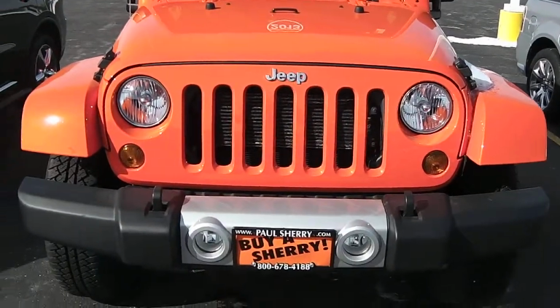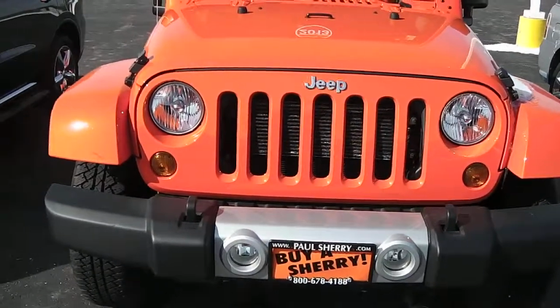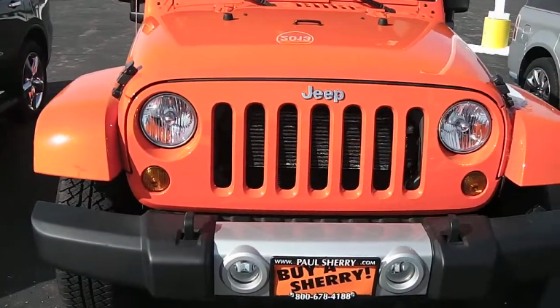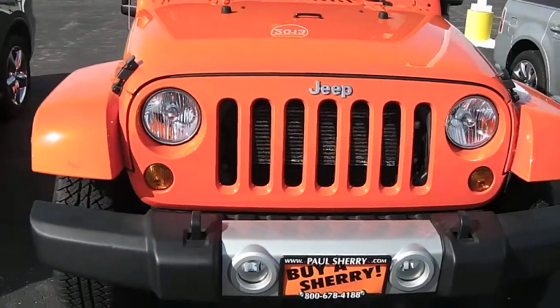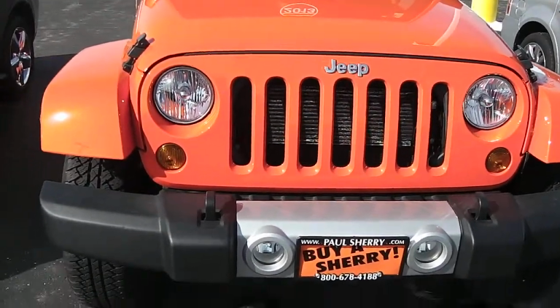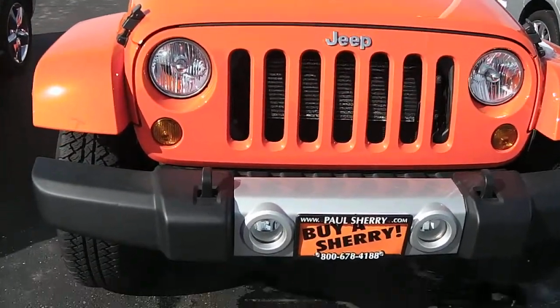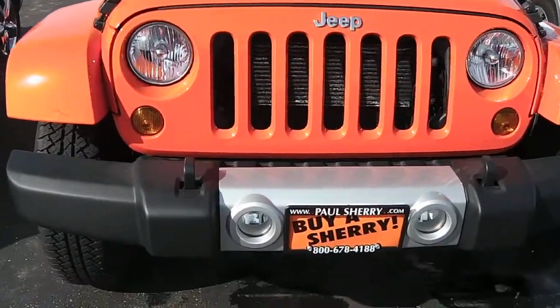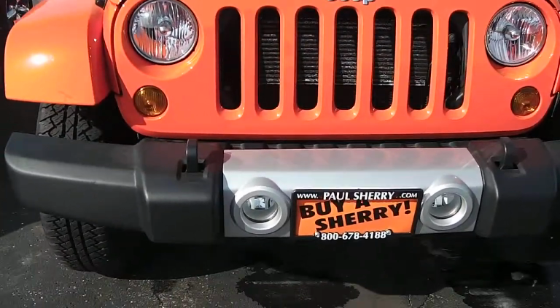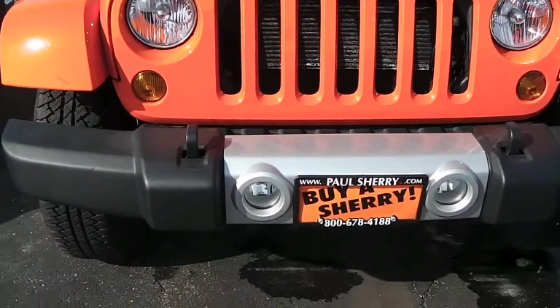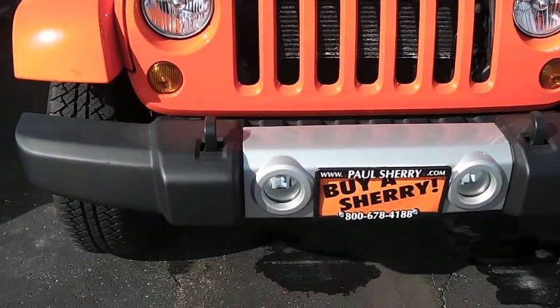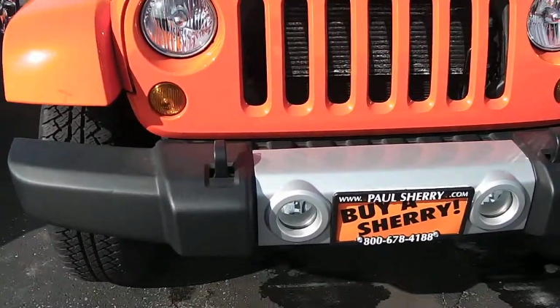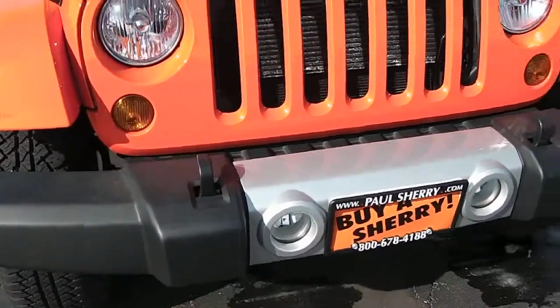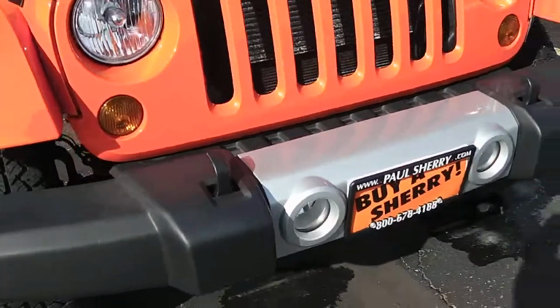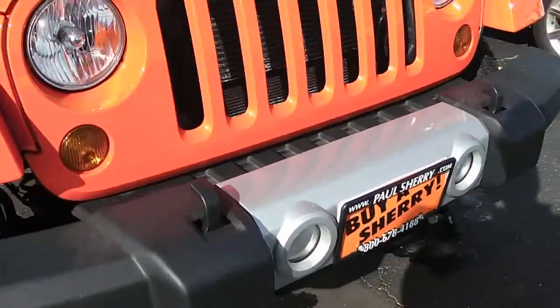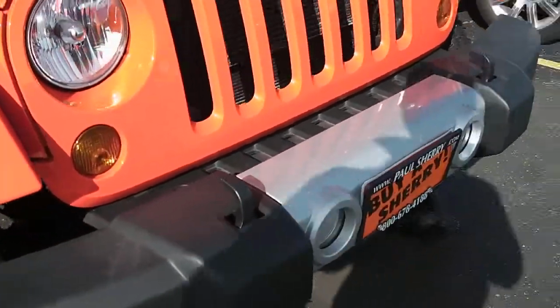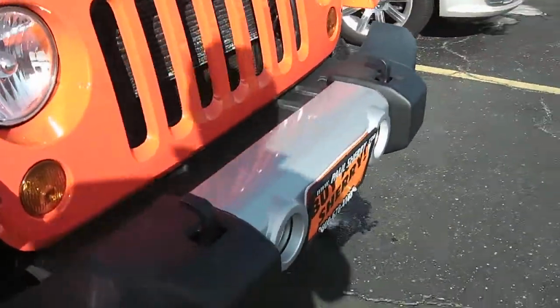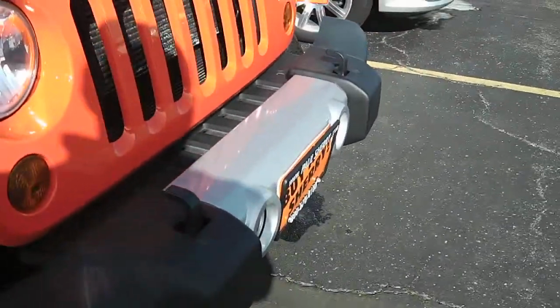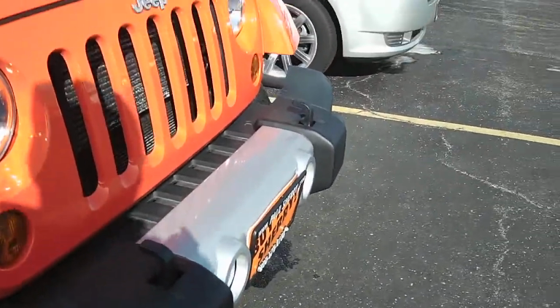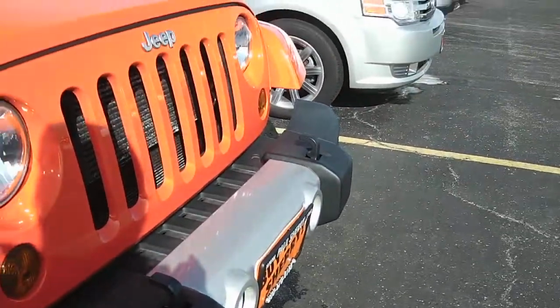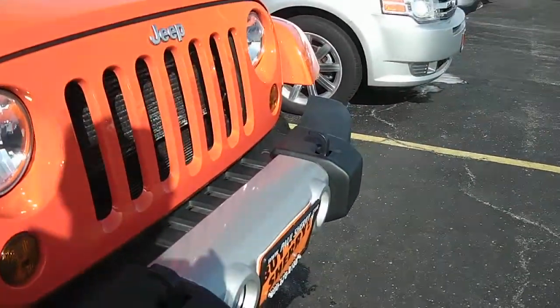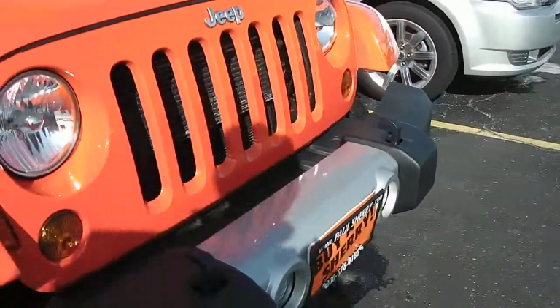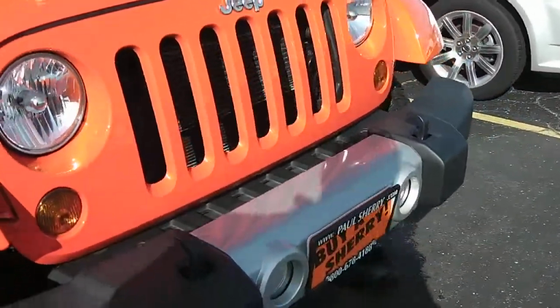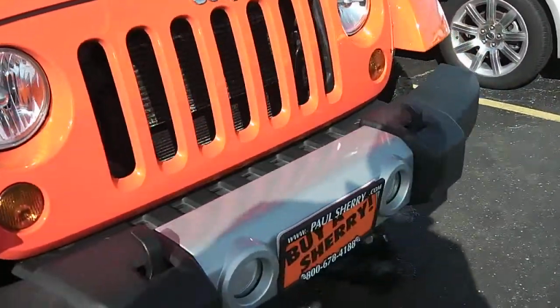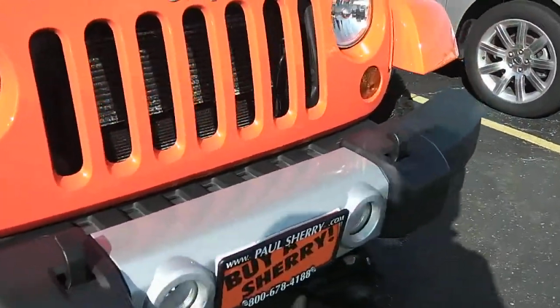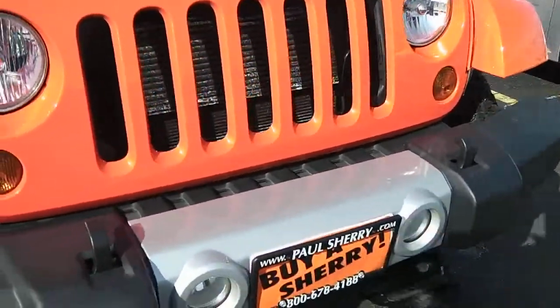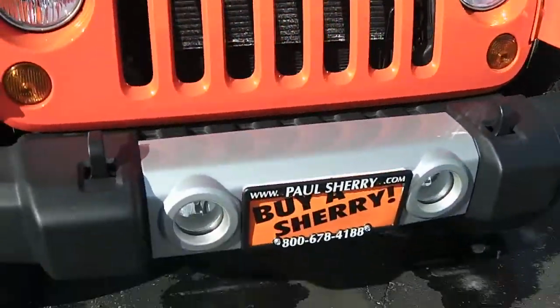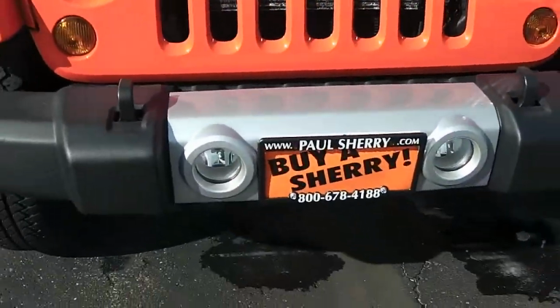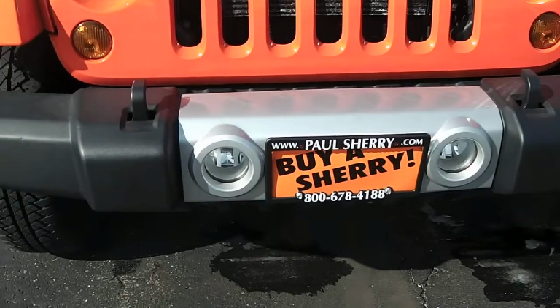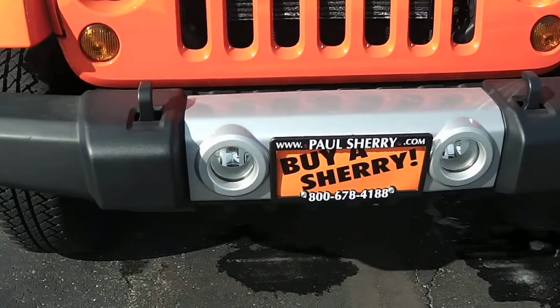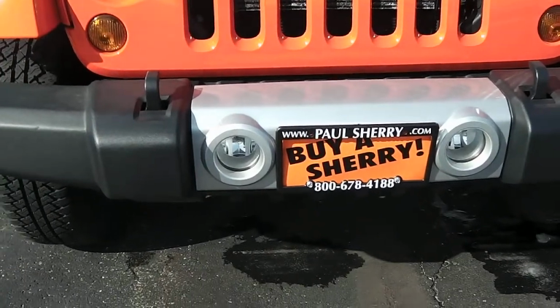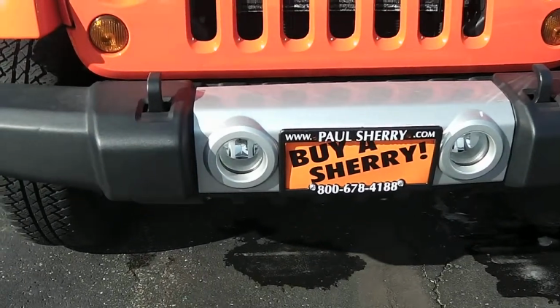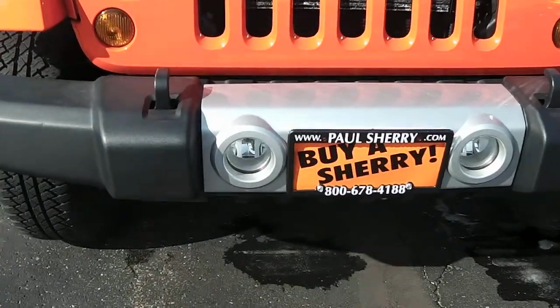It does have clear headlights and tow hooks there on the front bumper. This has a two-tone bumper with the fog lights there in the center.